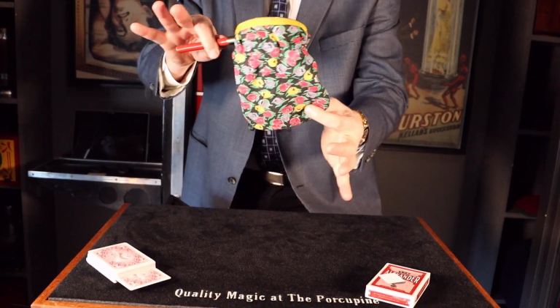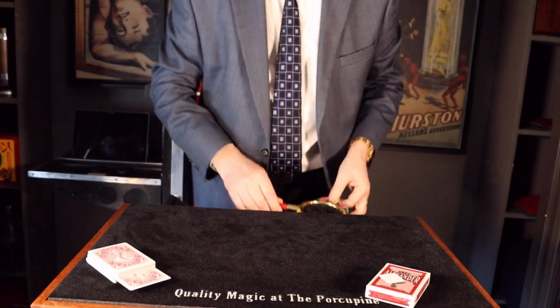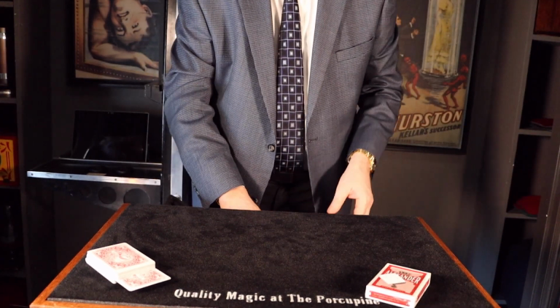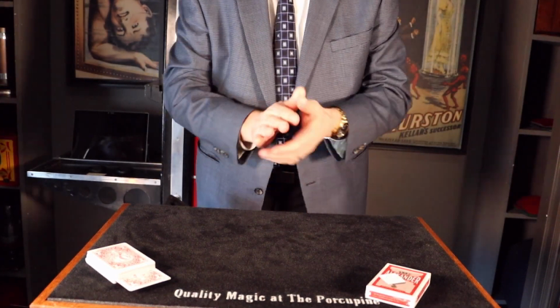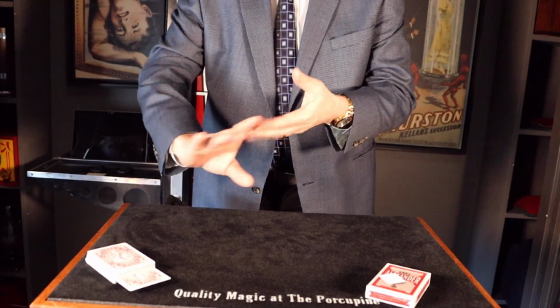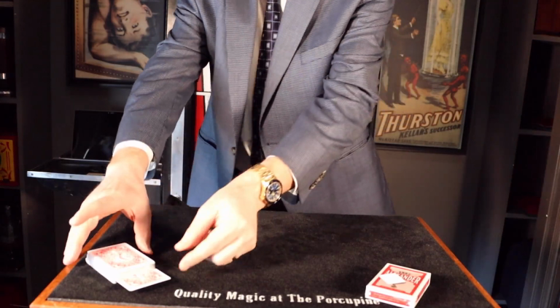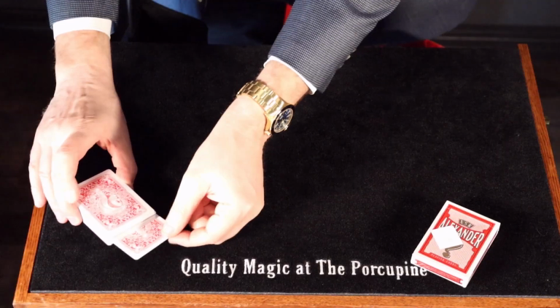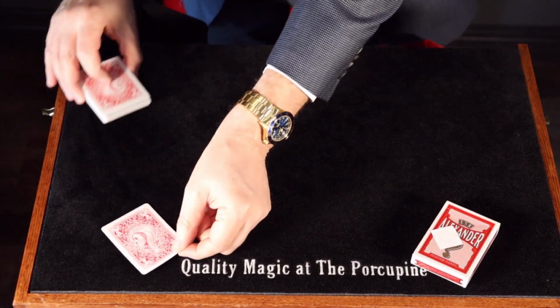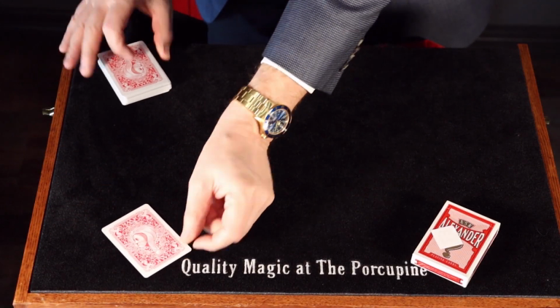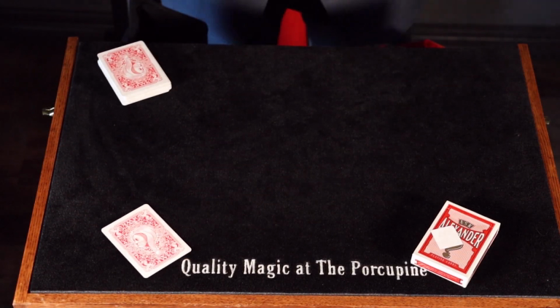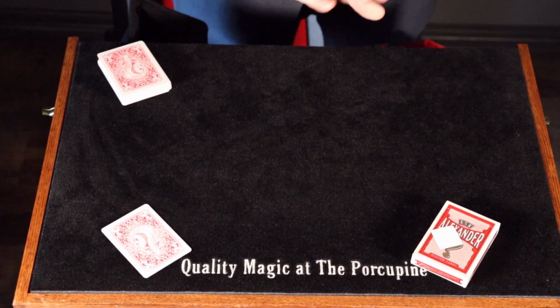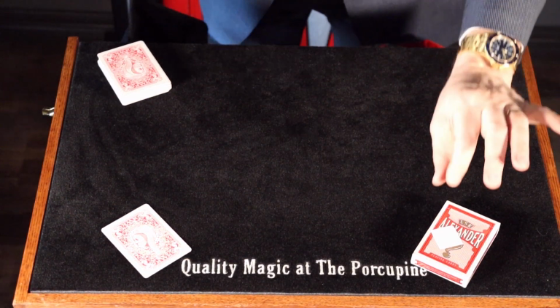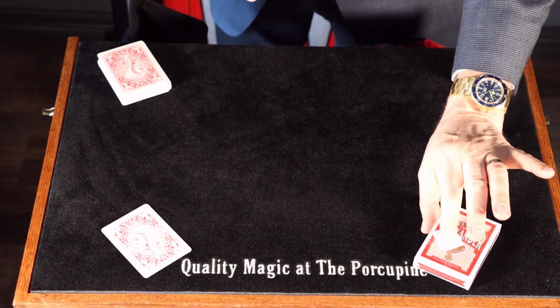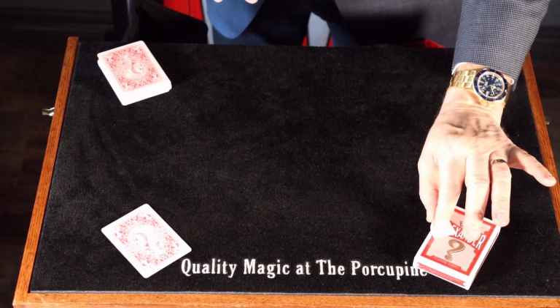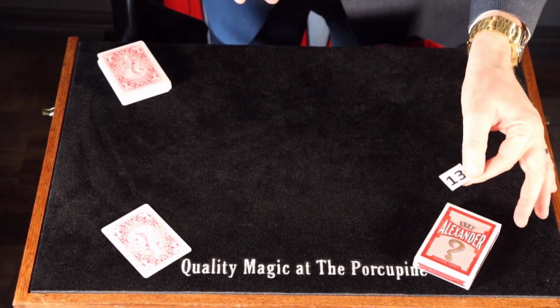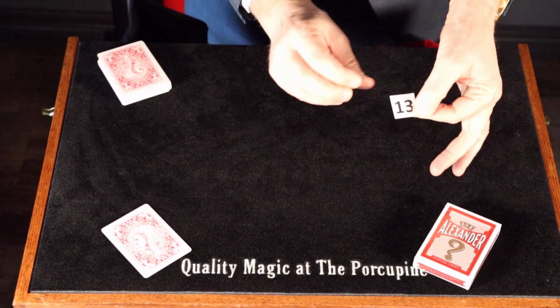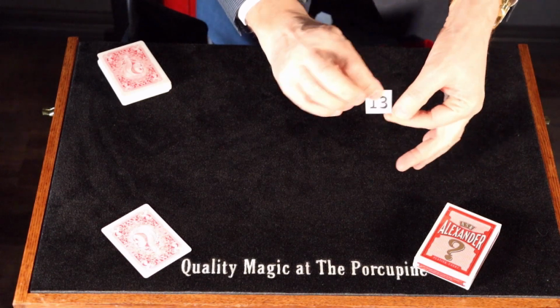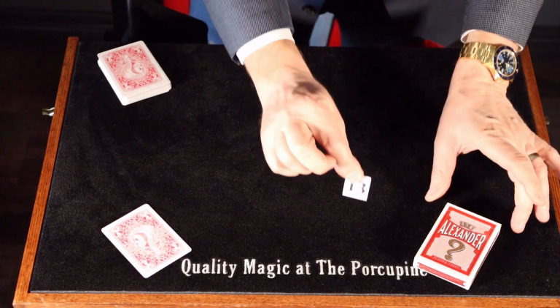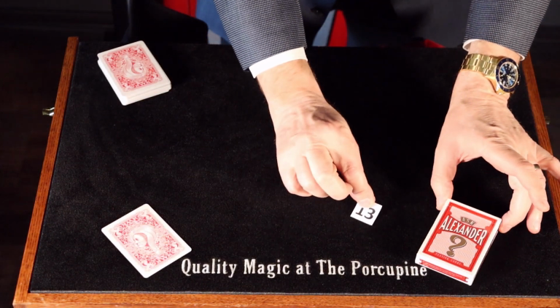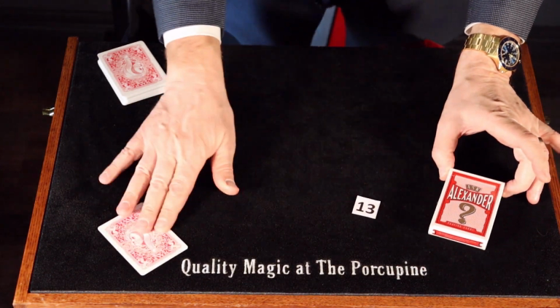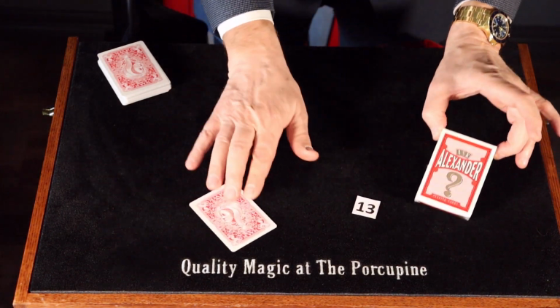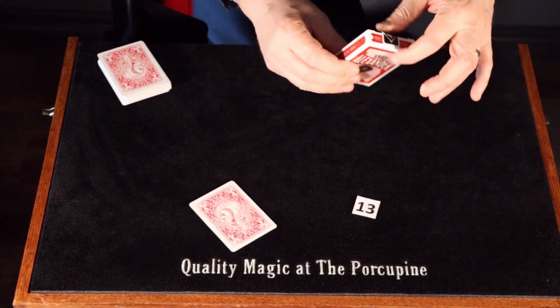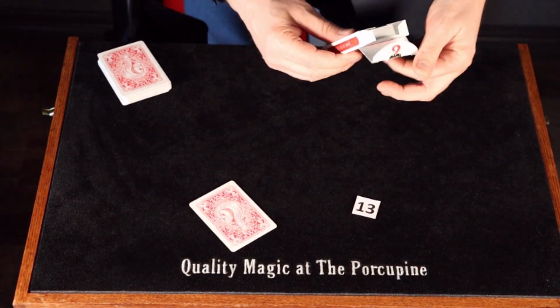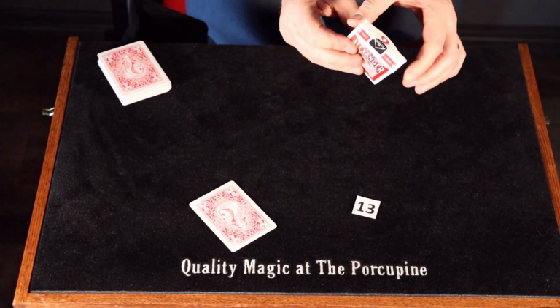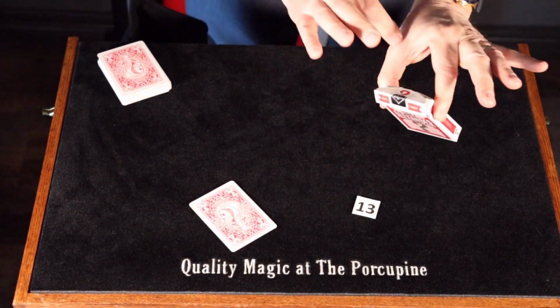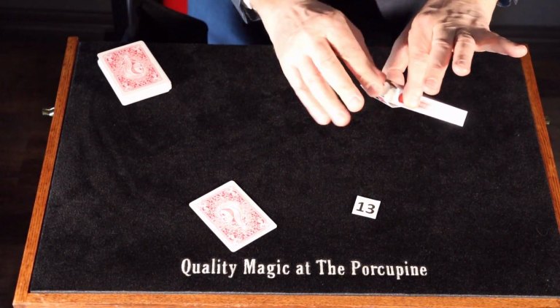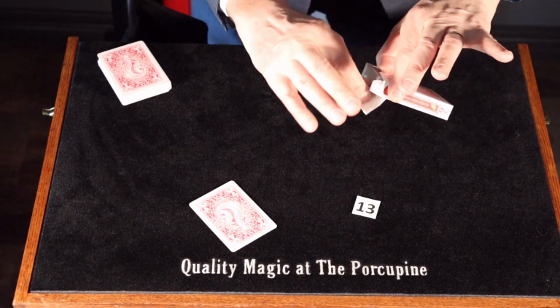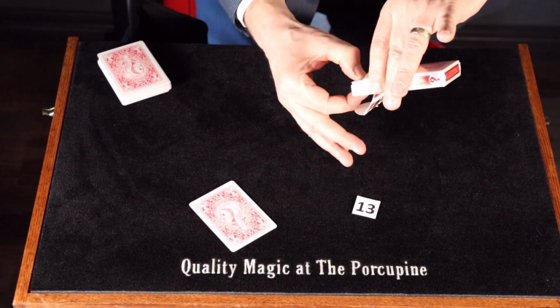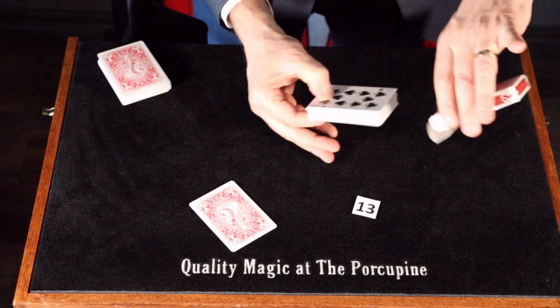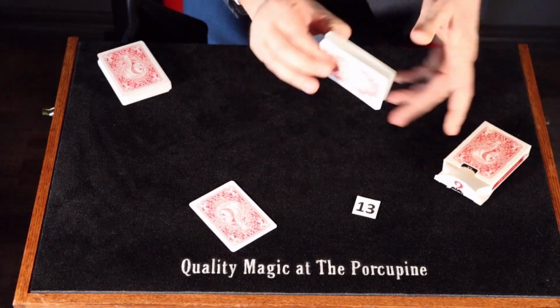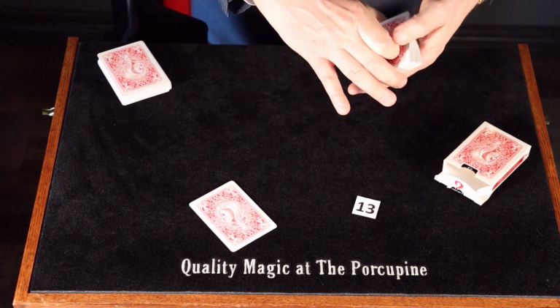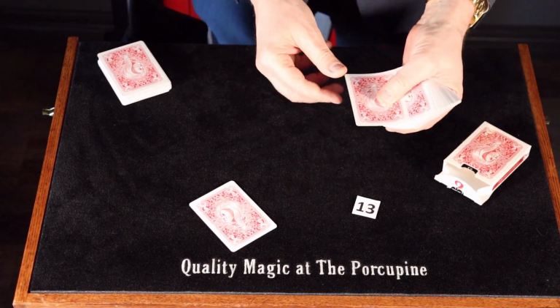They take one out and place it there. So let's remove the card you chose at the beginning. For the first time, can you show the number you chose? The number 13. And they take the cards and deal out the first 13 cards.